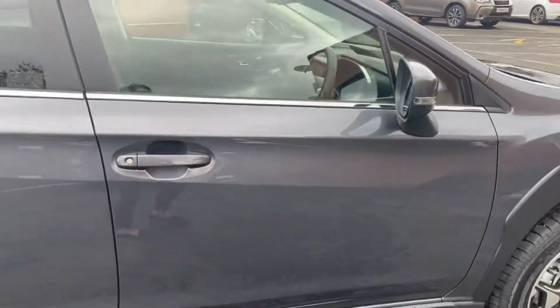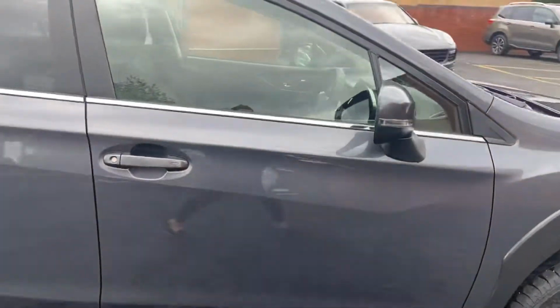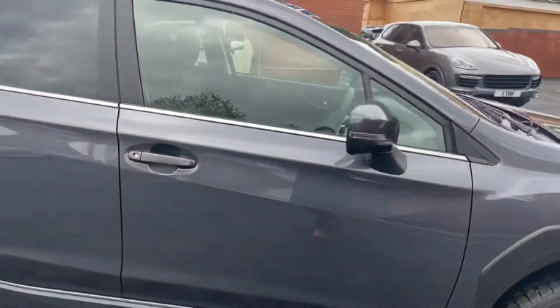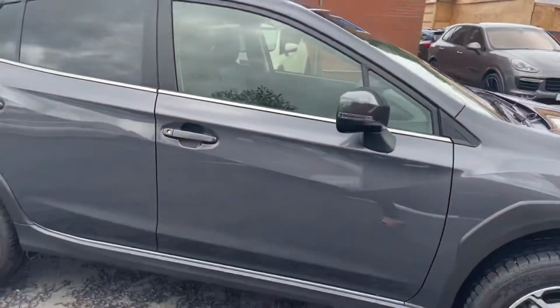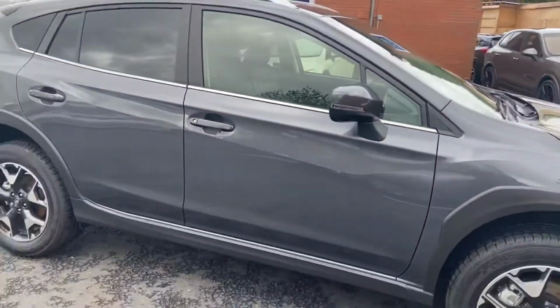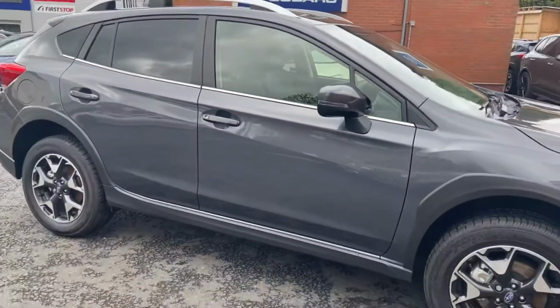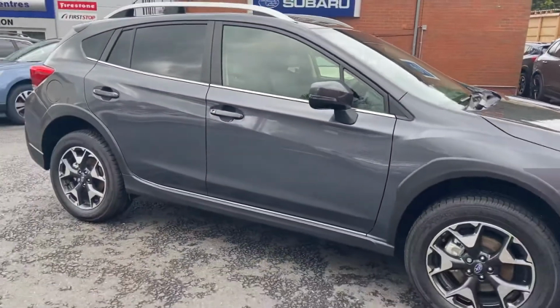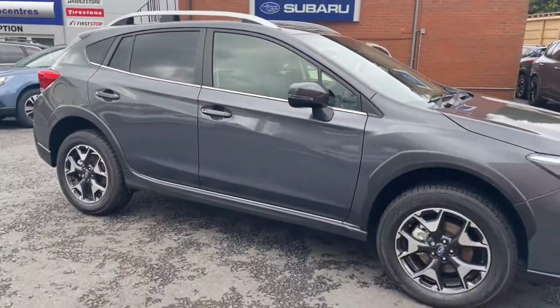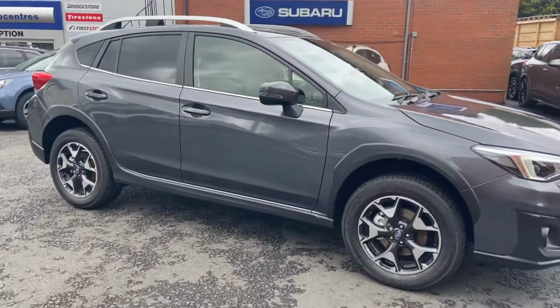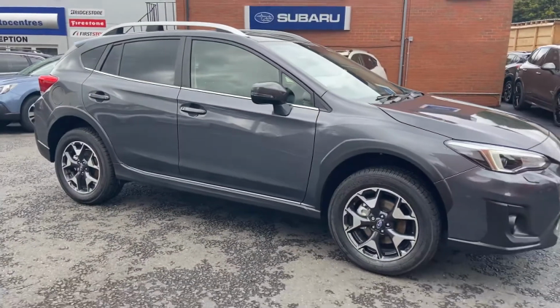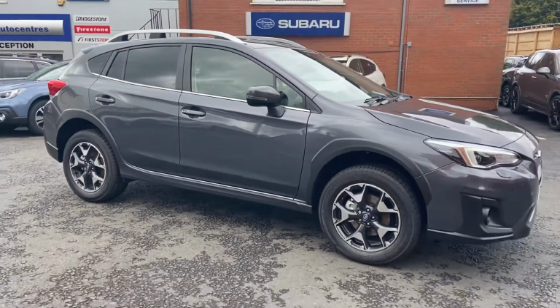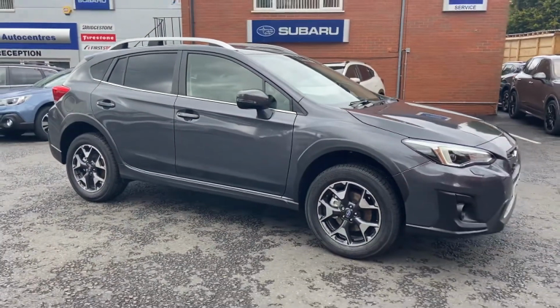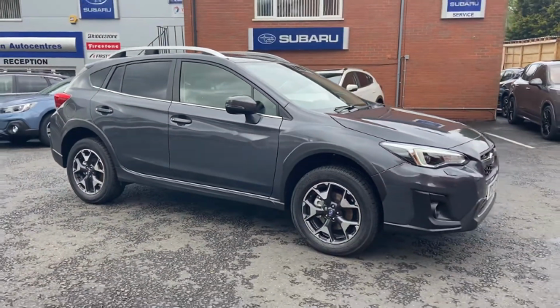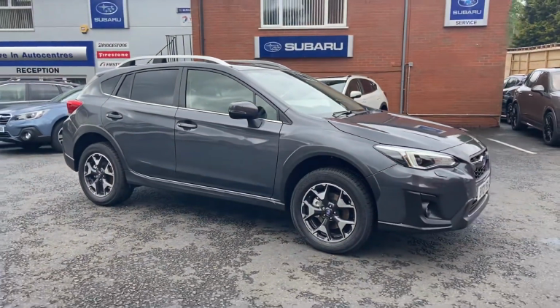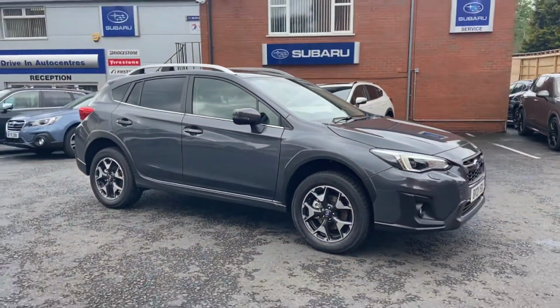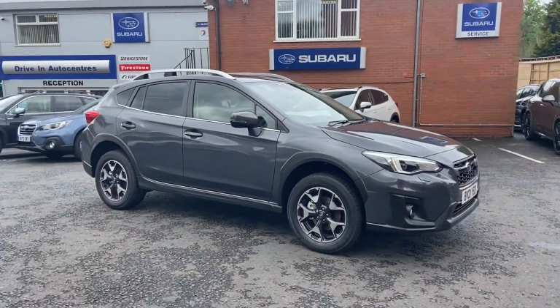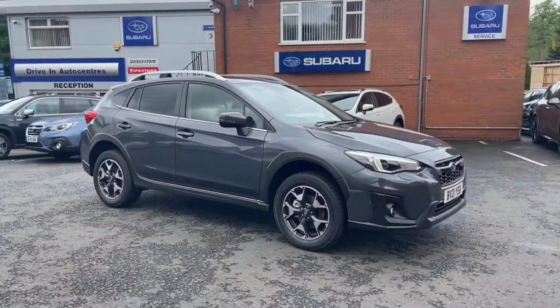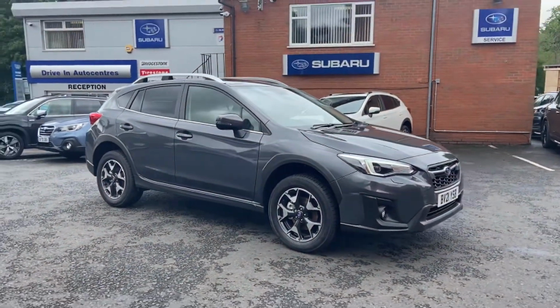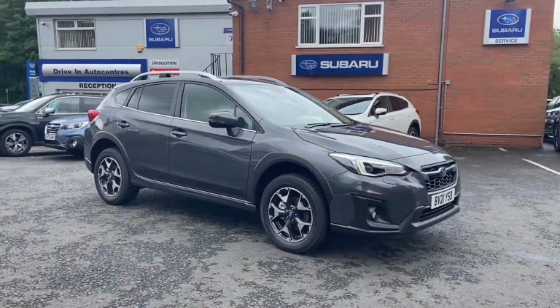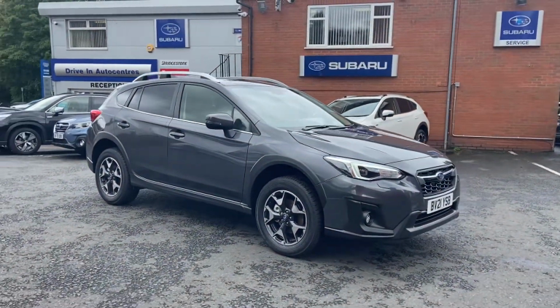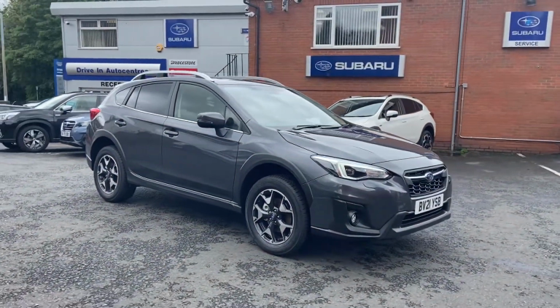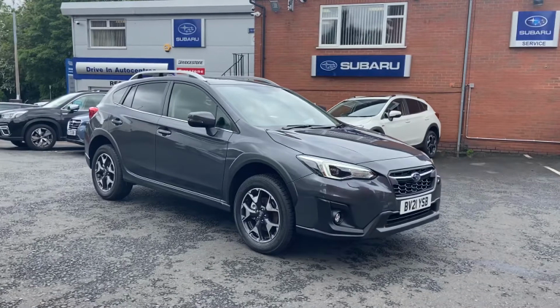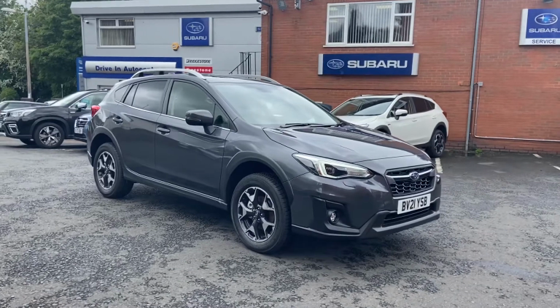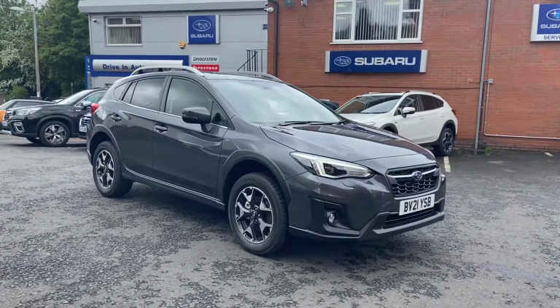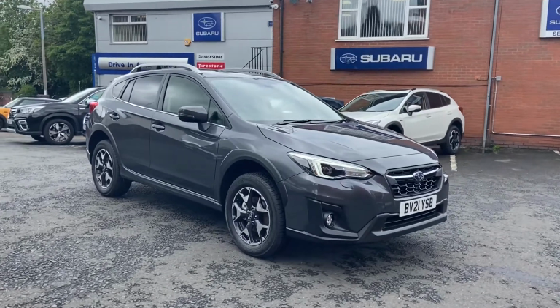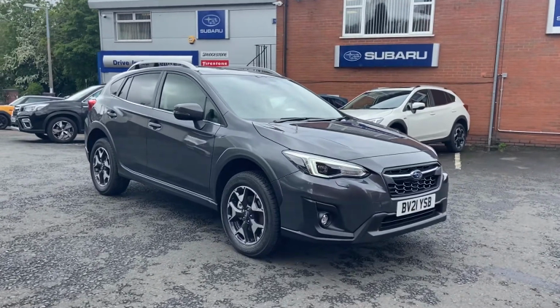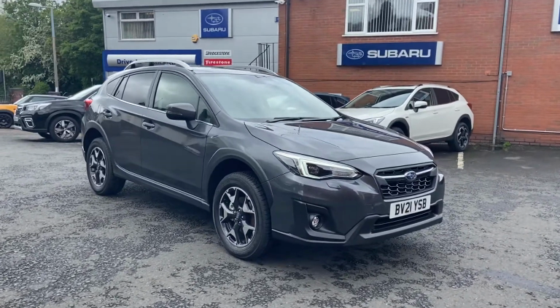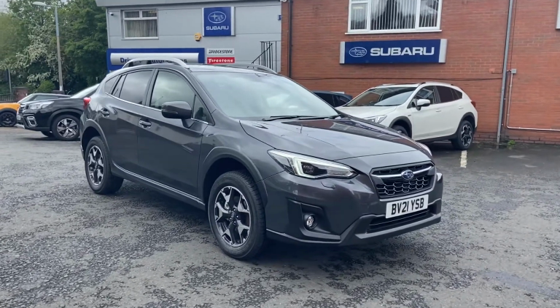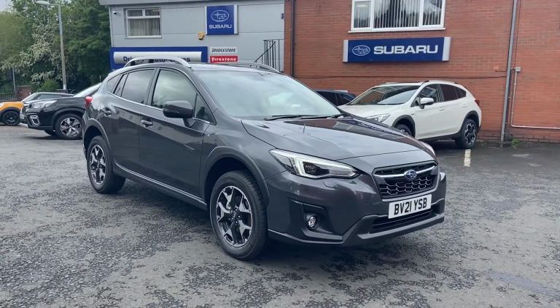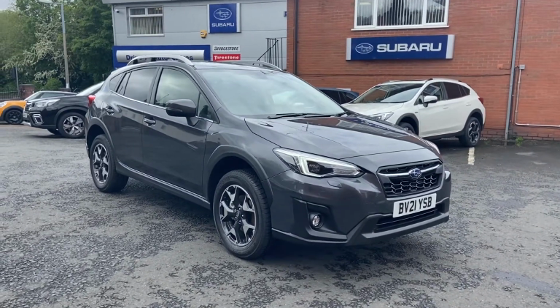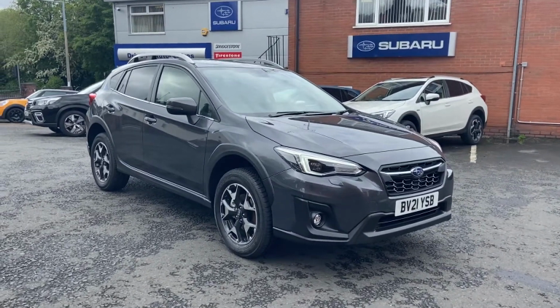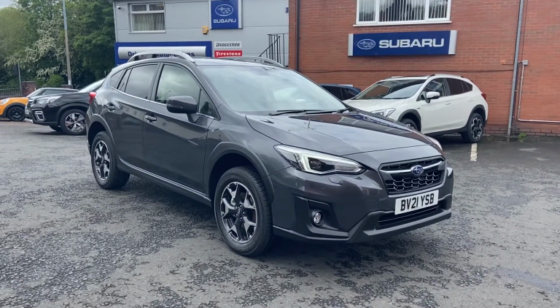For any enquiries on the Subaru XV, do get in touch. The number is 01384 565 600 and we'll speak to you soon.